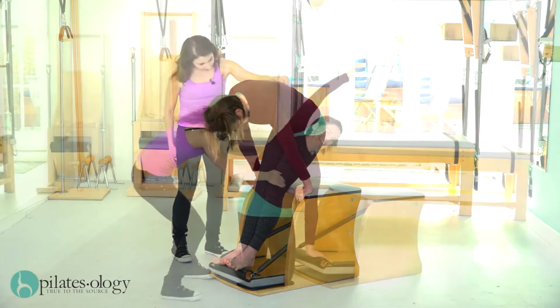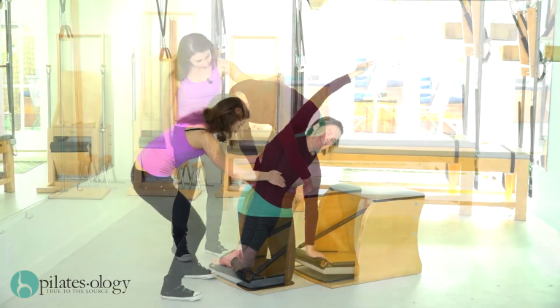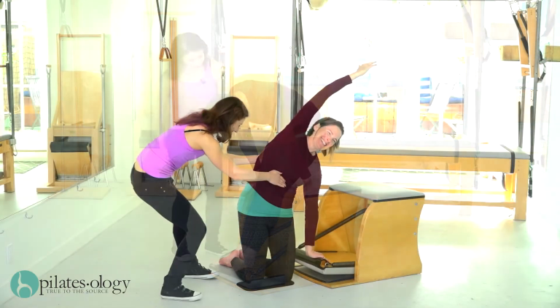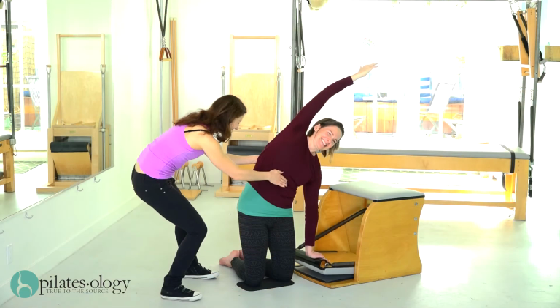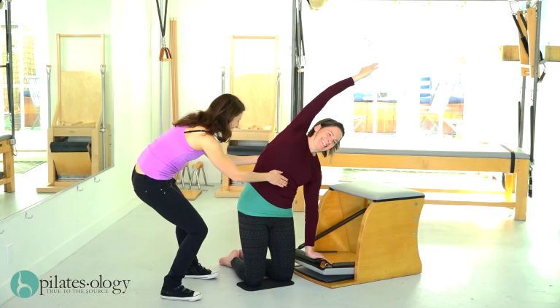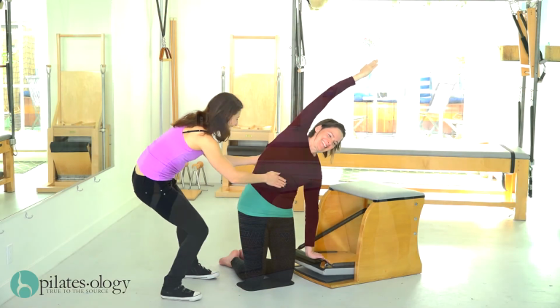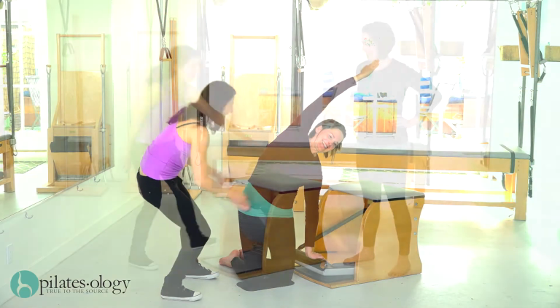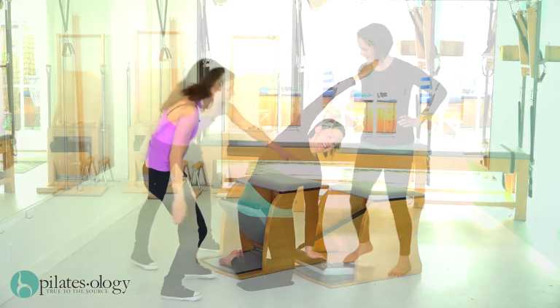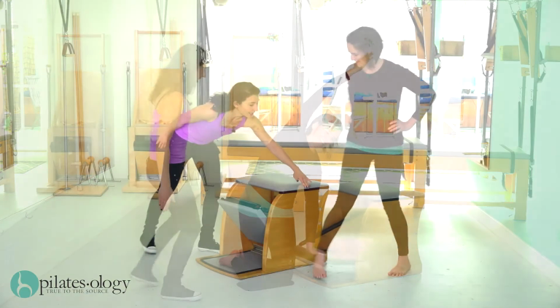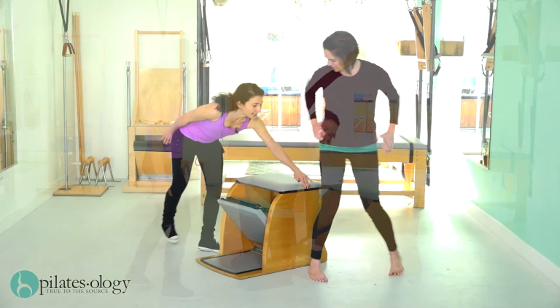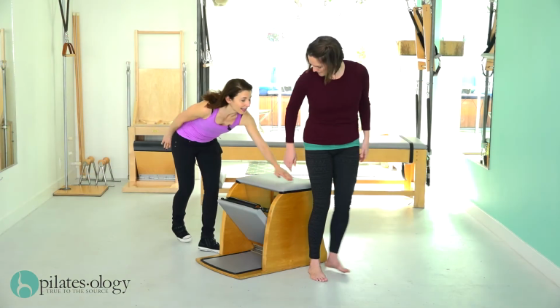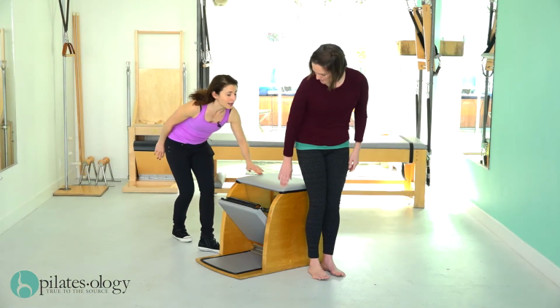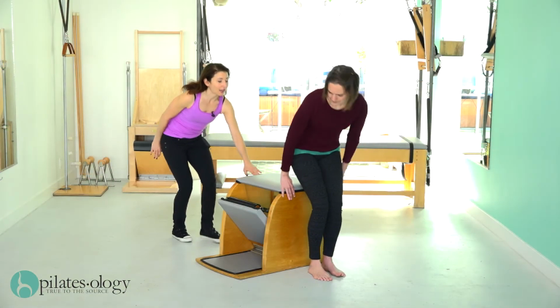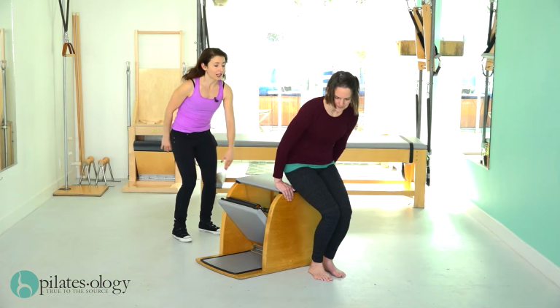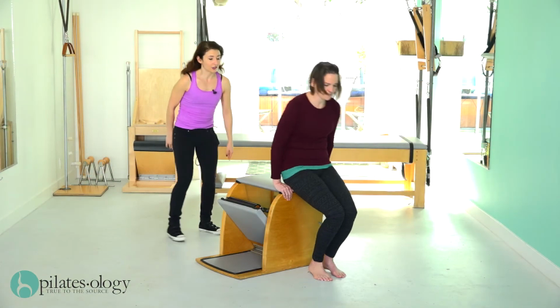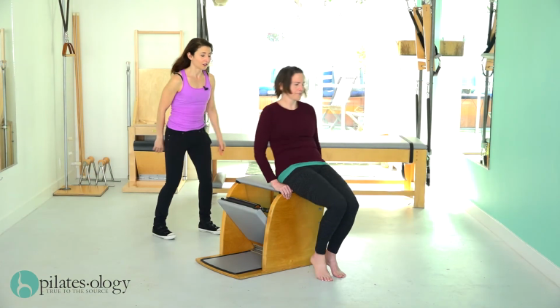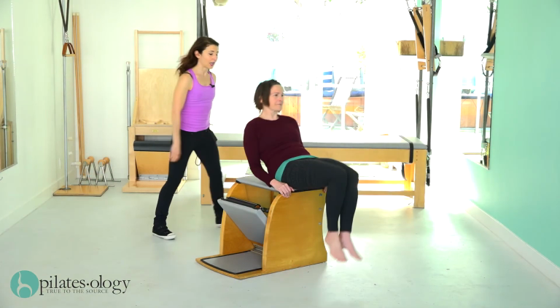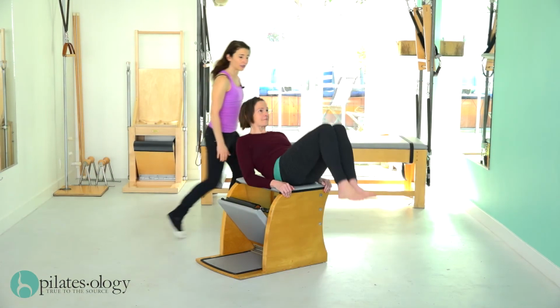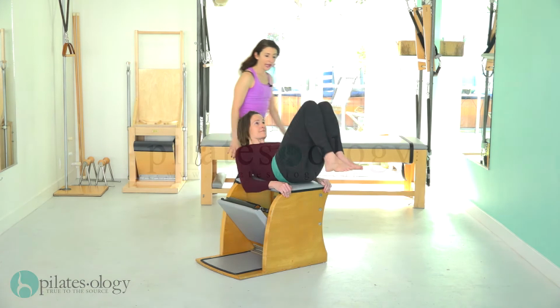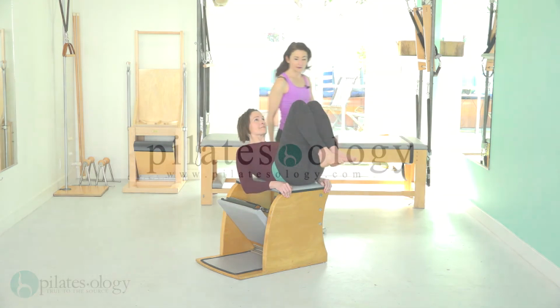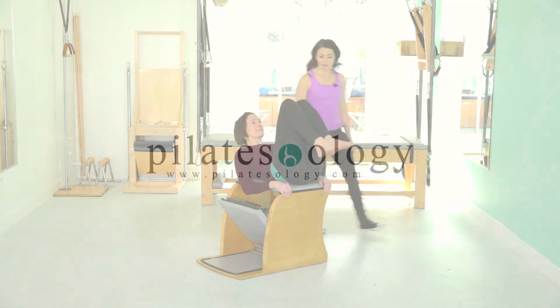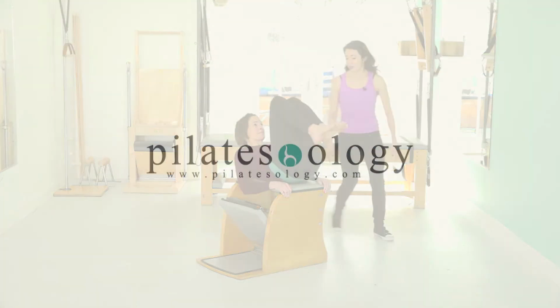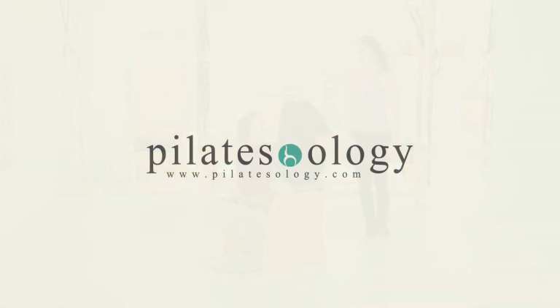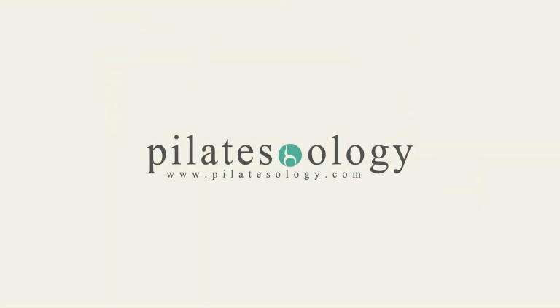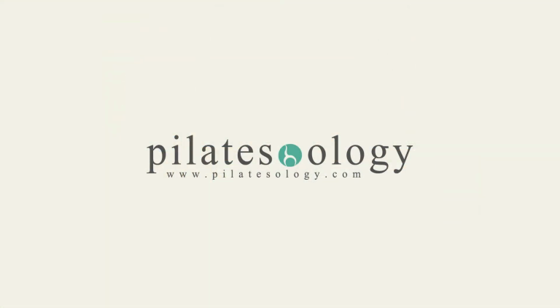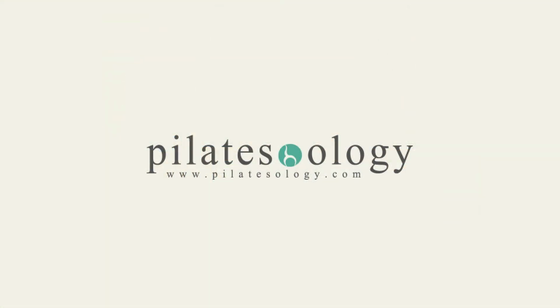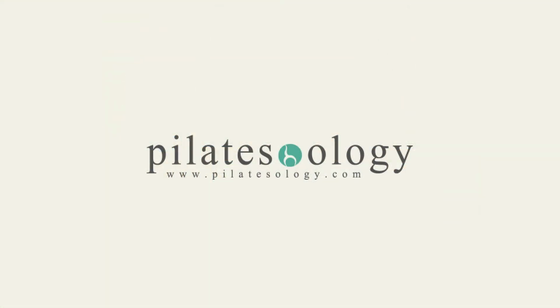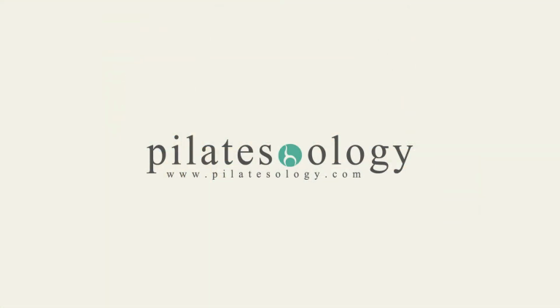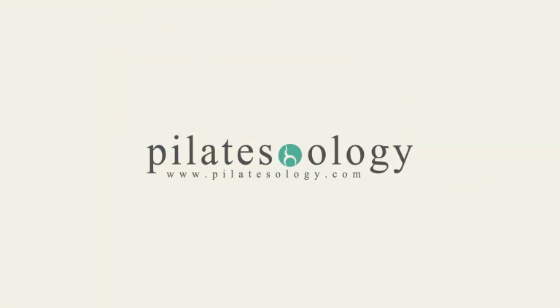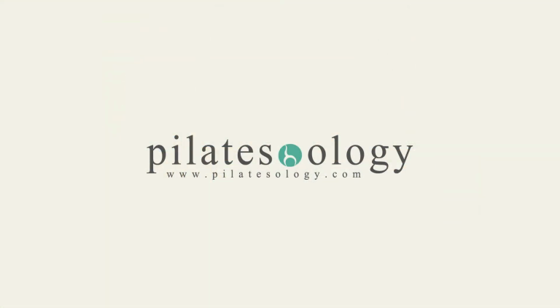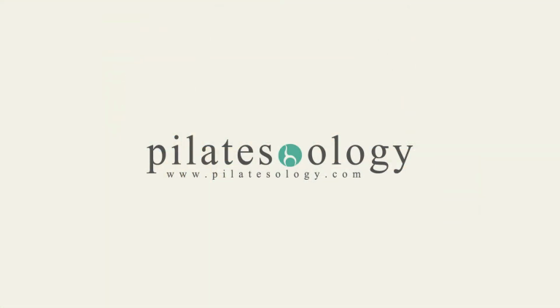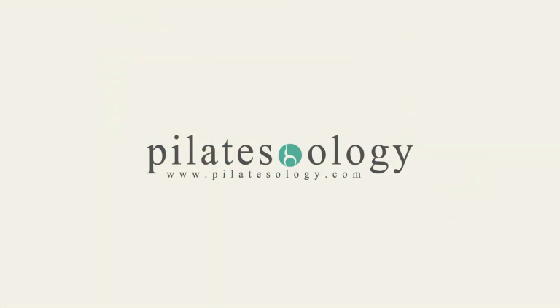So let's get started. You're going to have a seat right here and lie back for the hundred on your tiny little mat, and then just reach into your position and you're going to go.